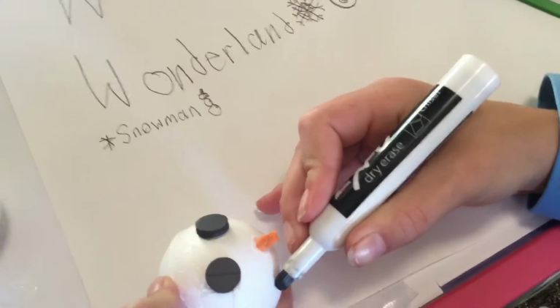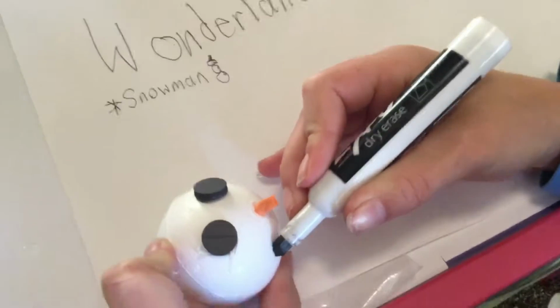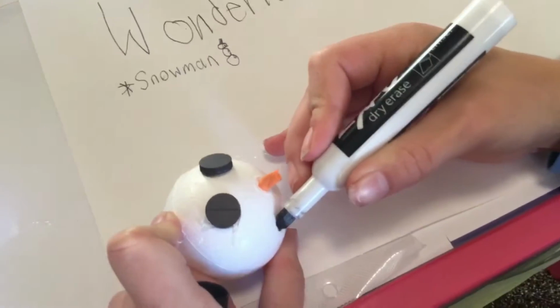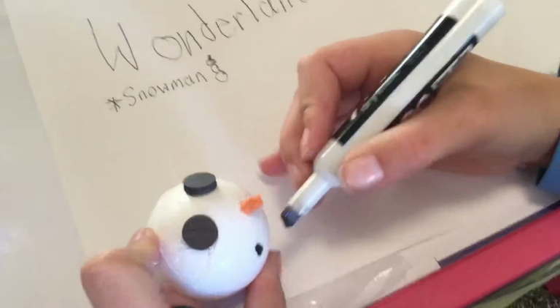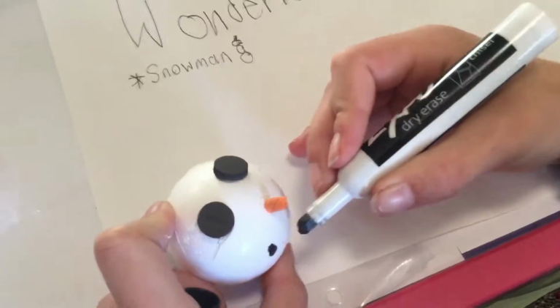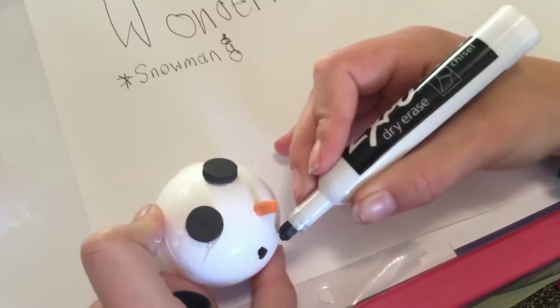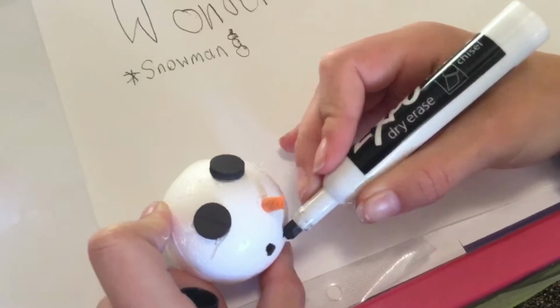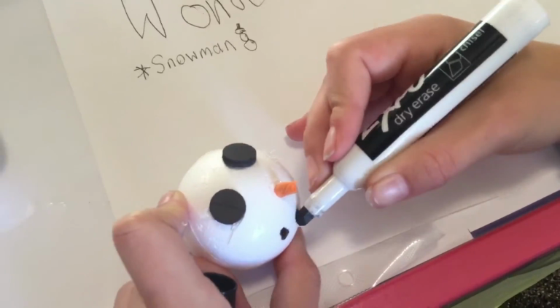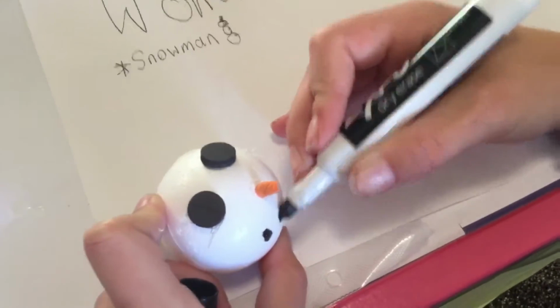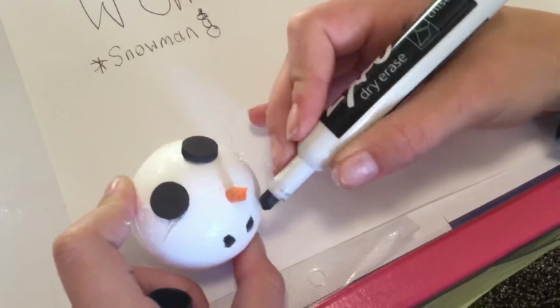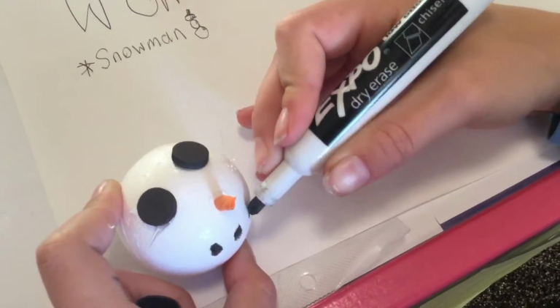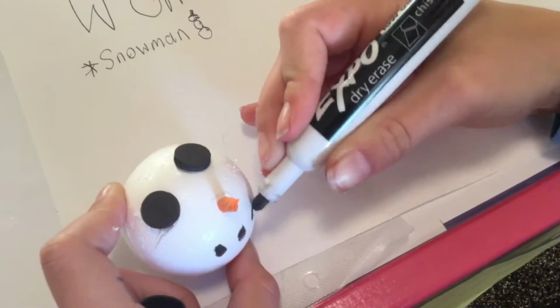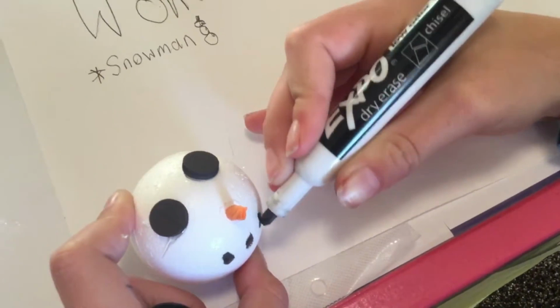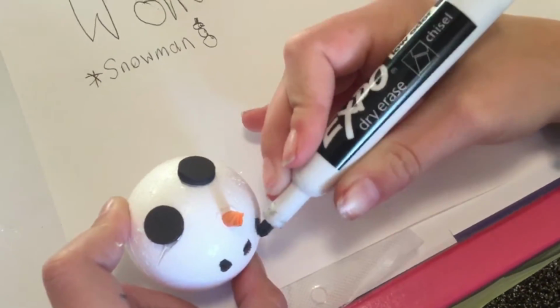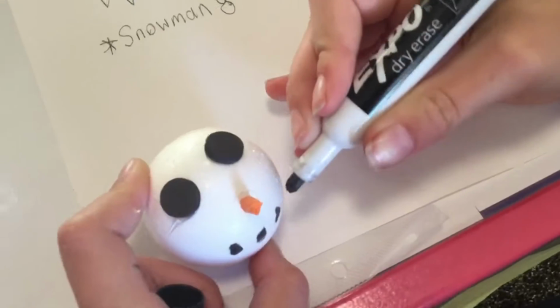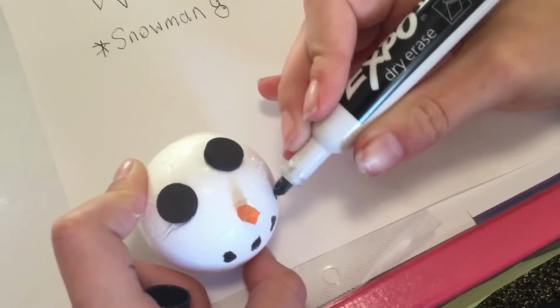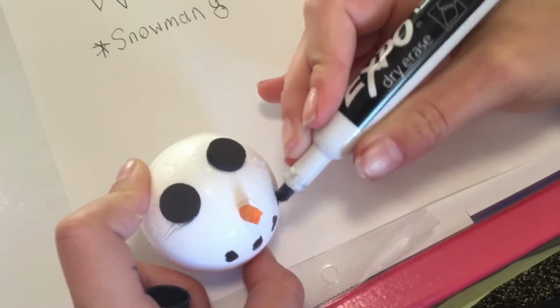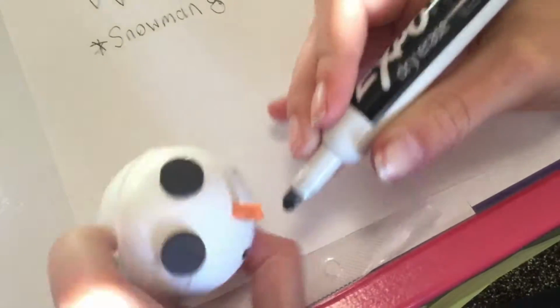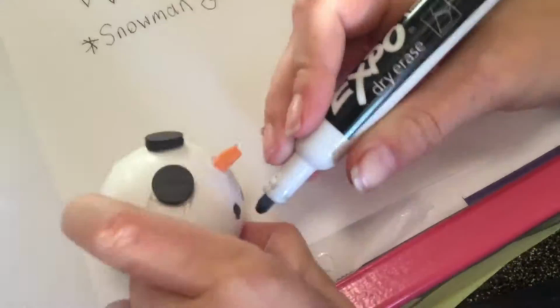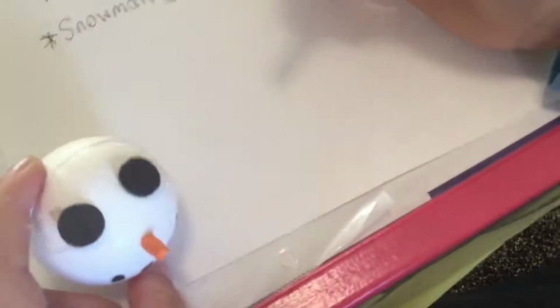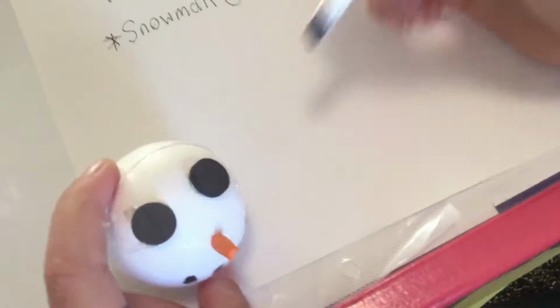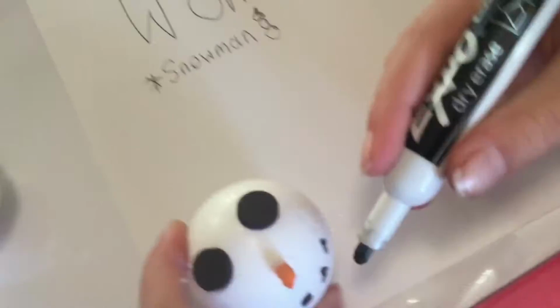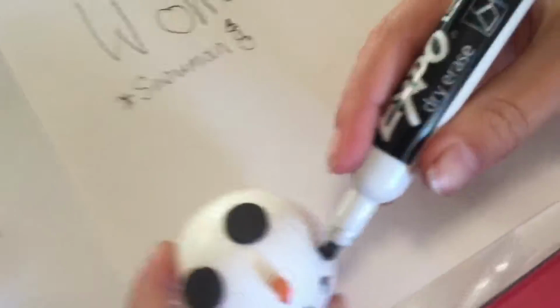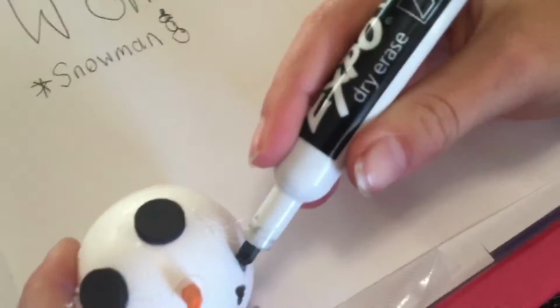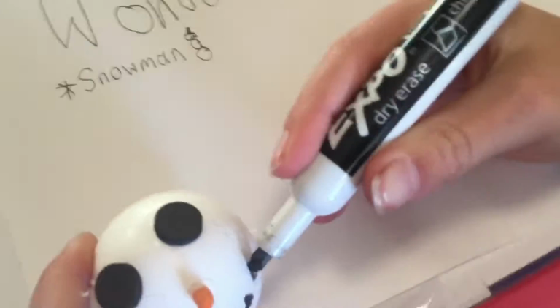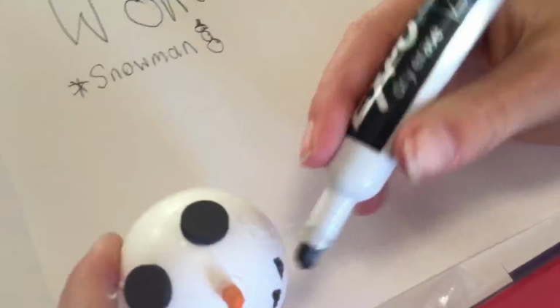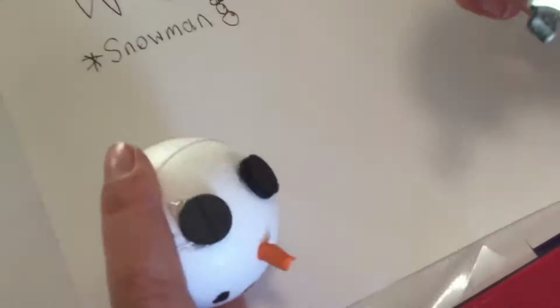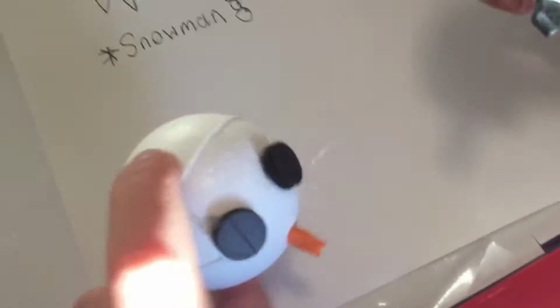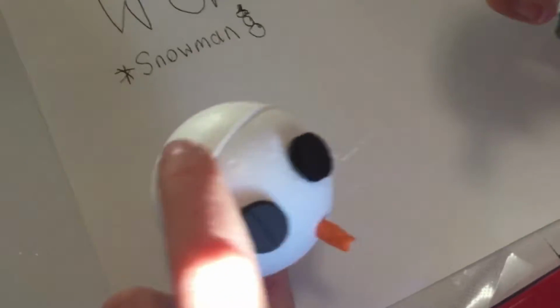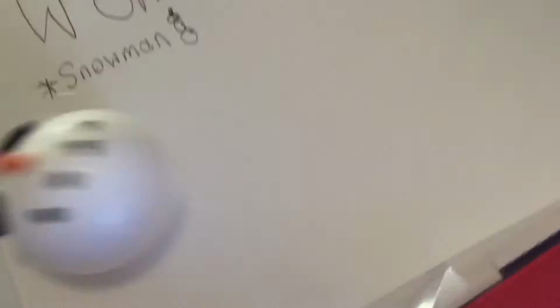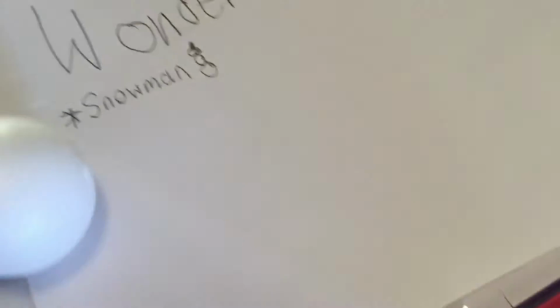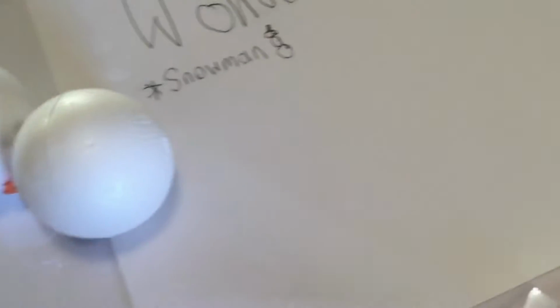I'm just using an X-Bone marker because that's the only black marker I could find. You can use any black marker.